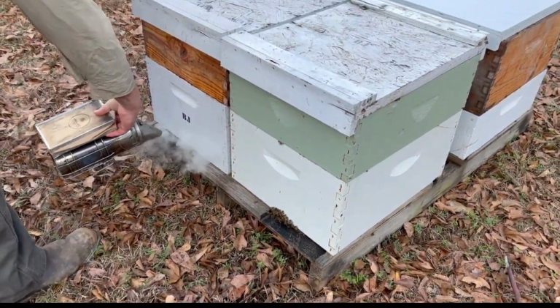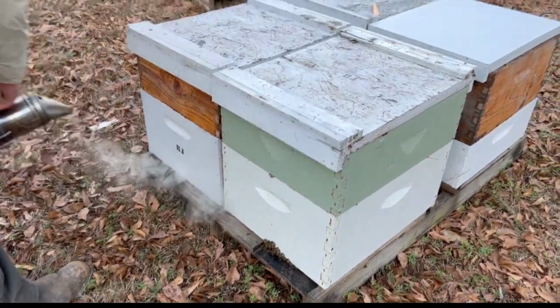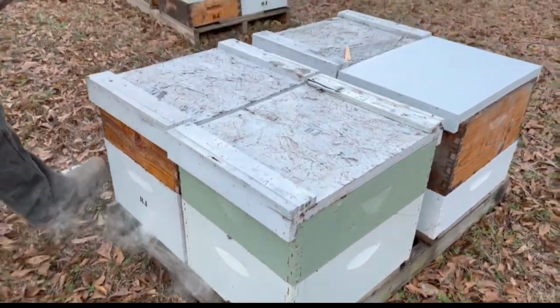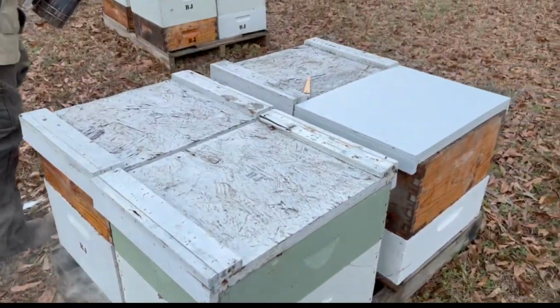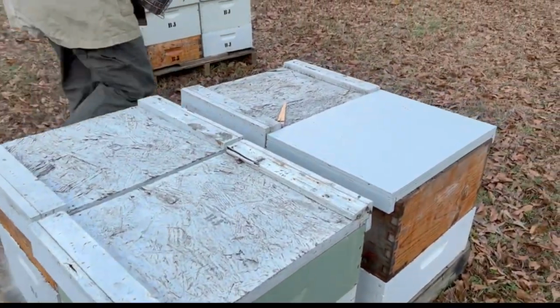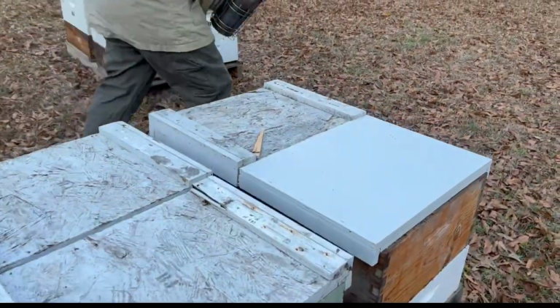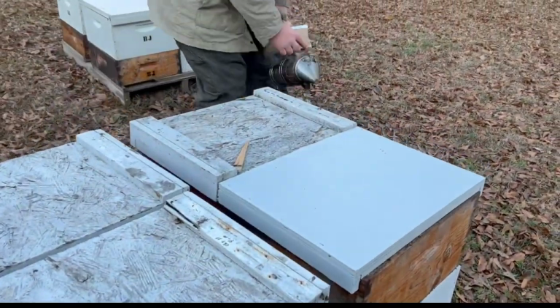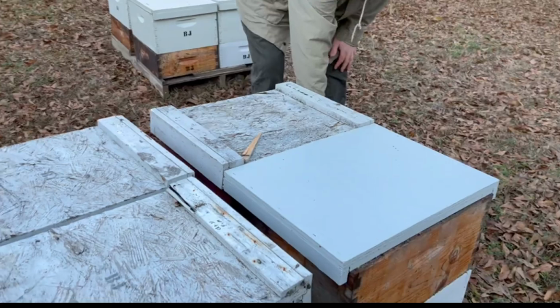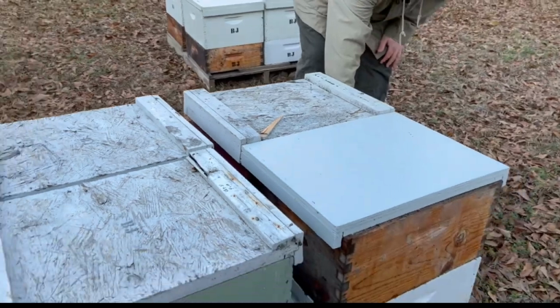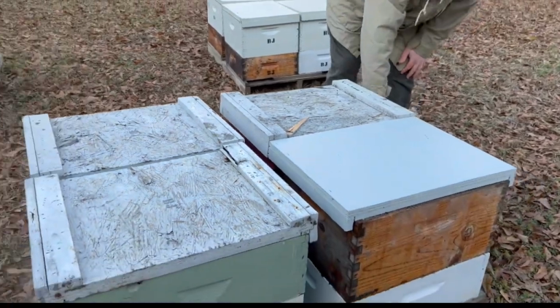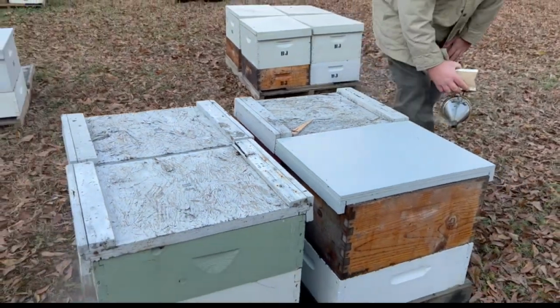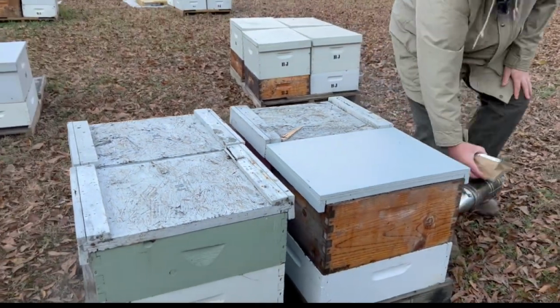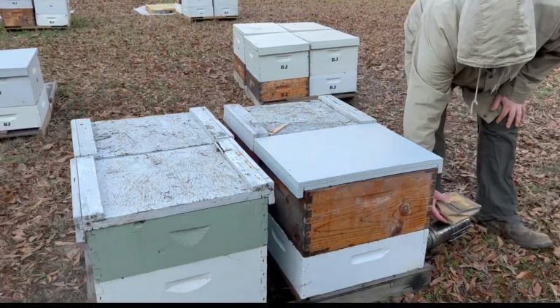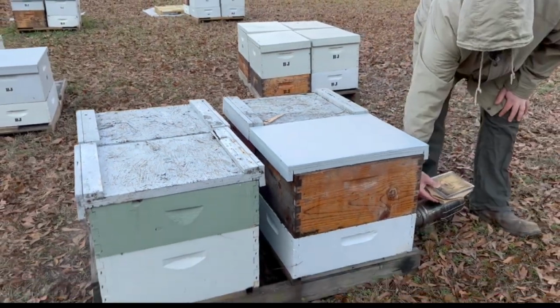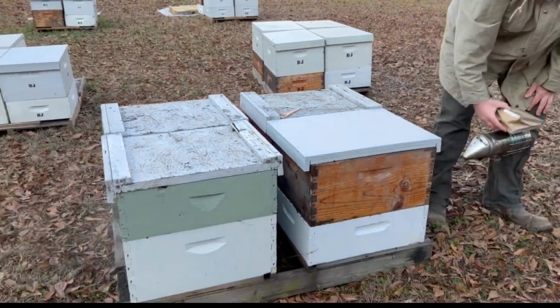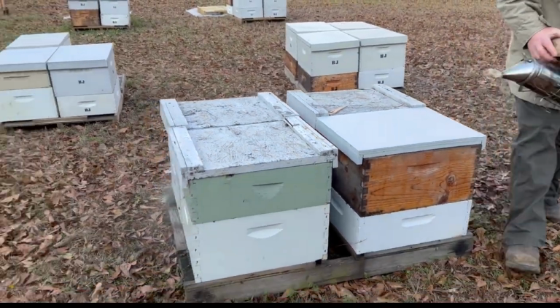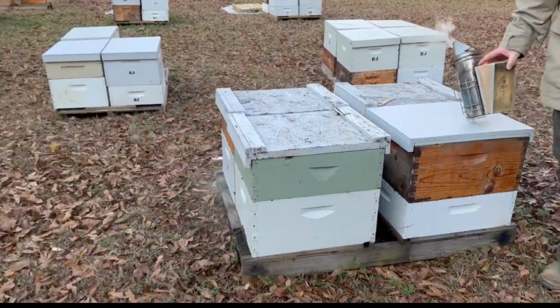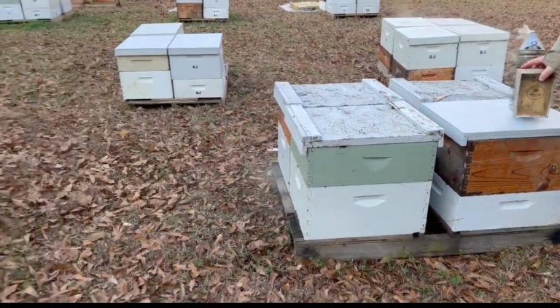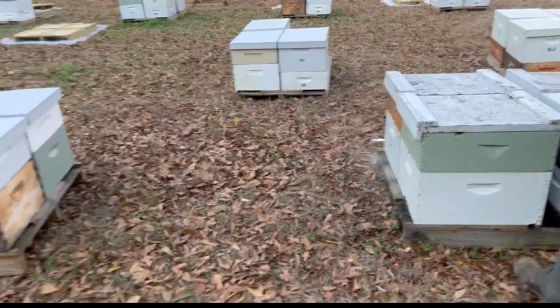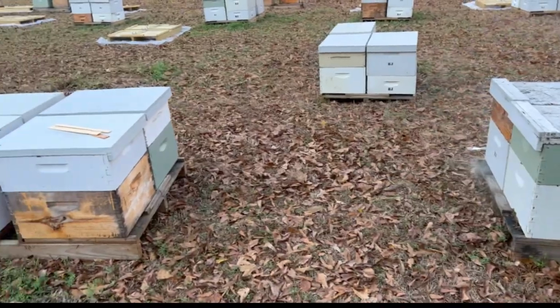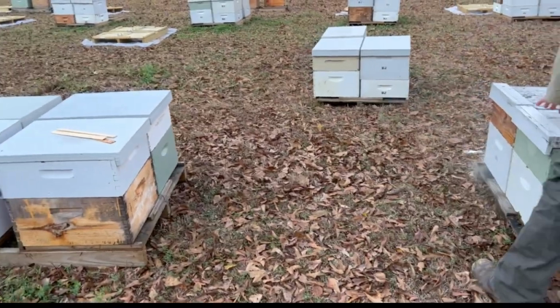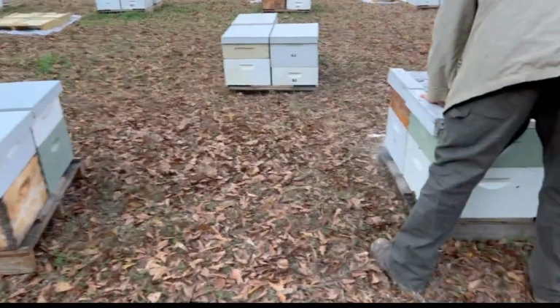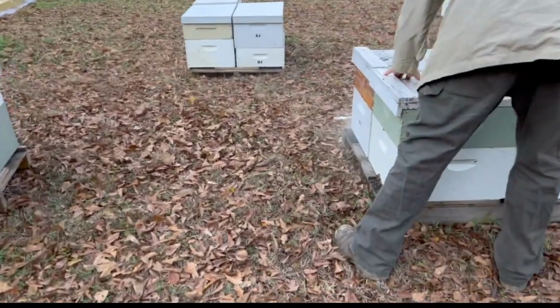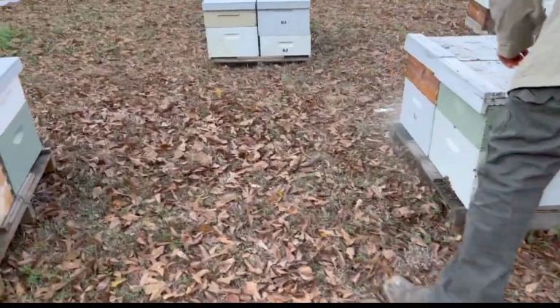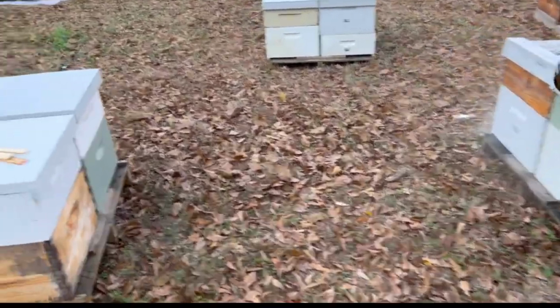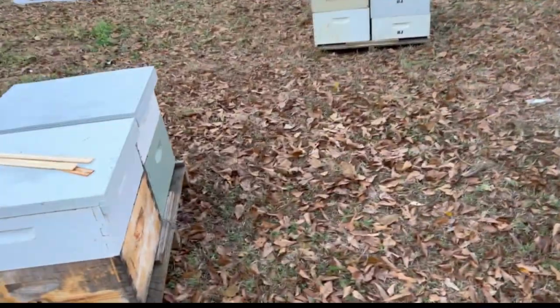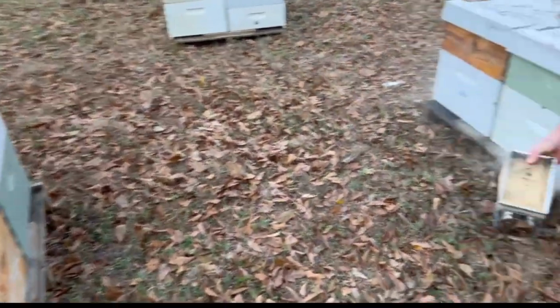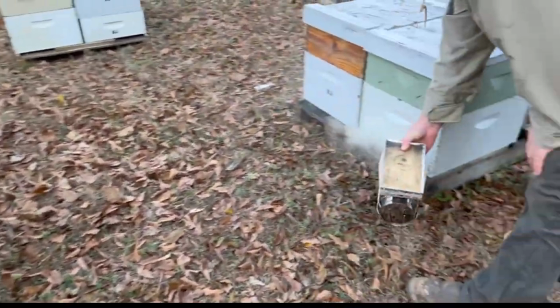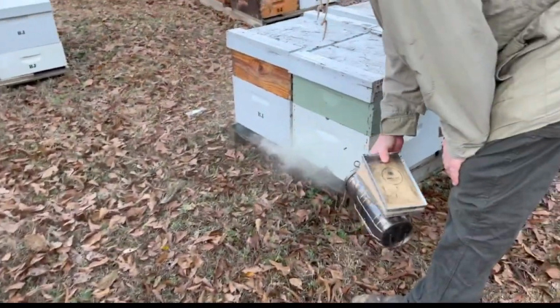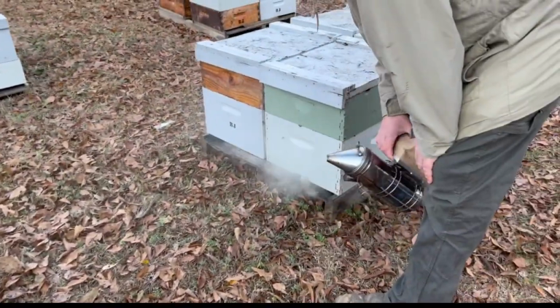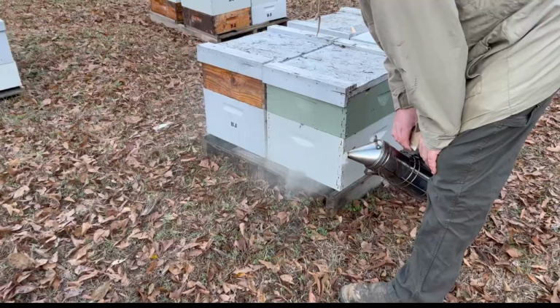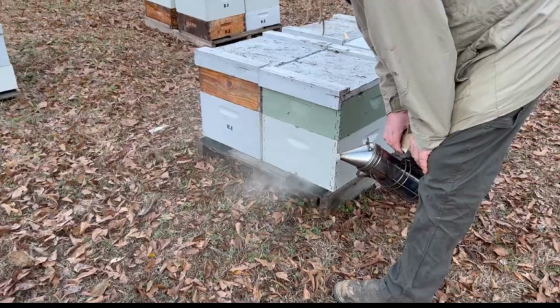I think that whole pallet's good right here. Most of the ones with four on them should be about ready to go. I kind of tried to grade them and they were pretty much strong enough when I went through them over a month ago. I'm sure that one's good.